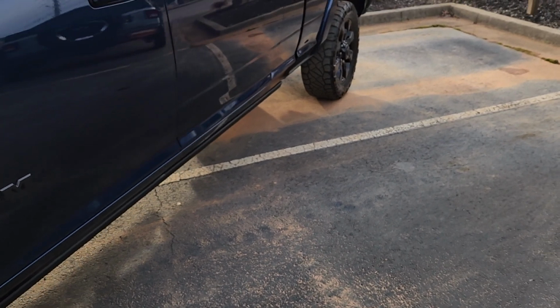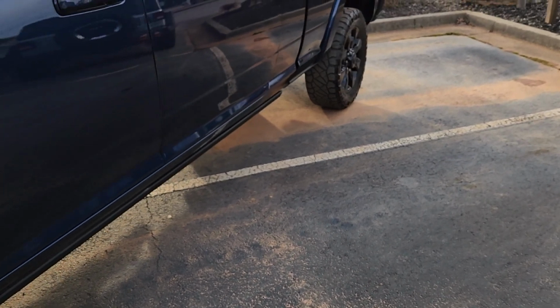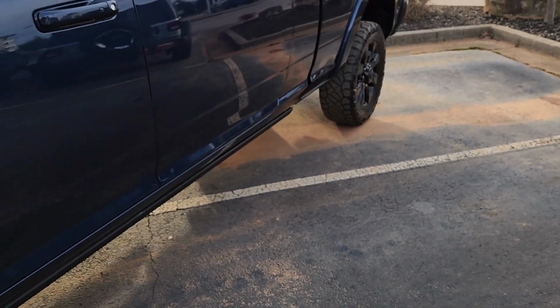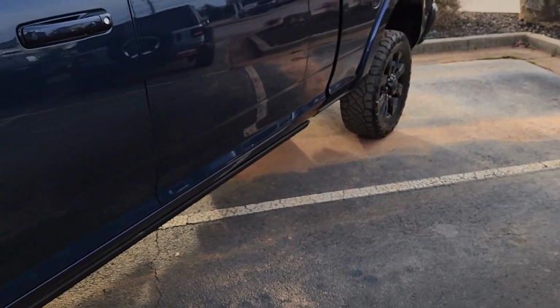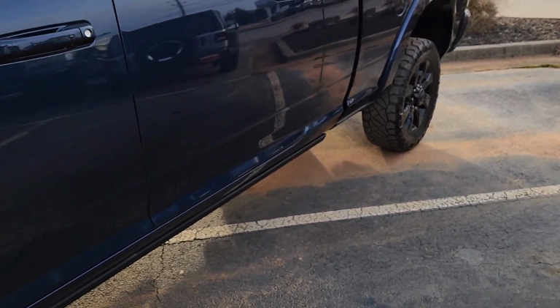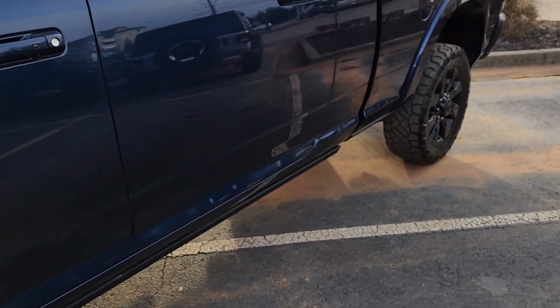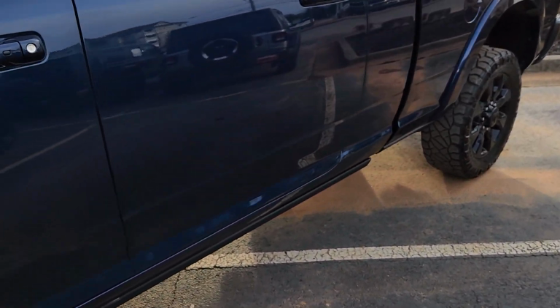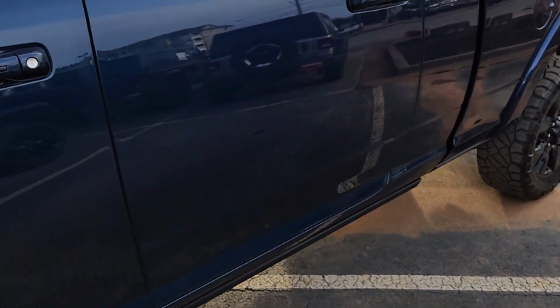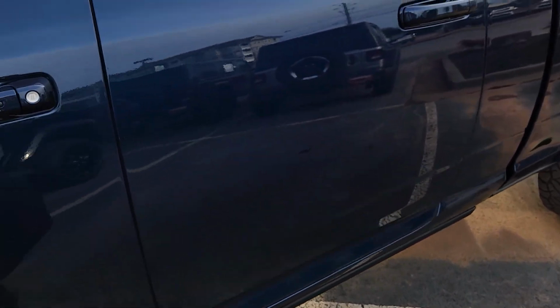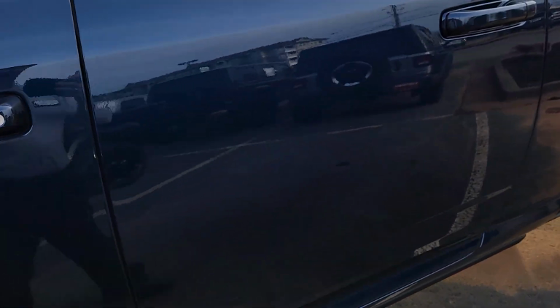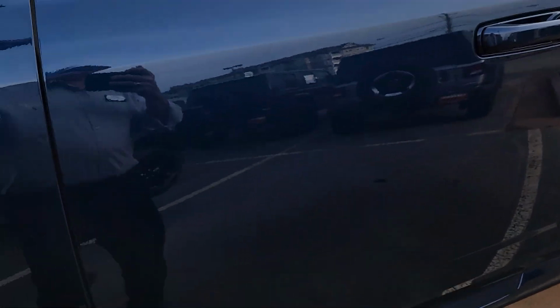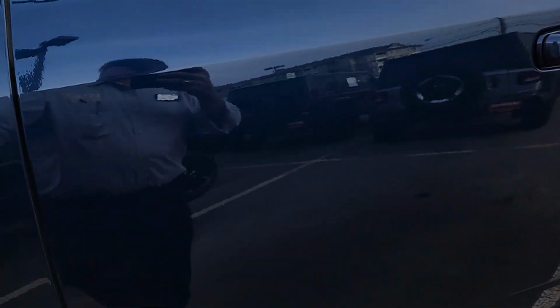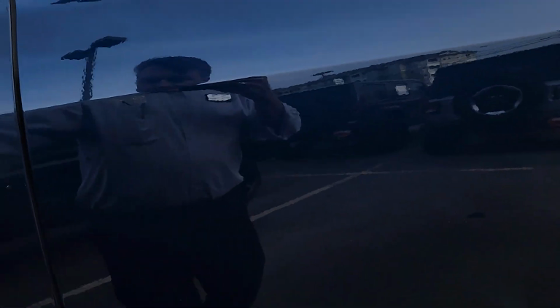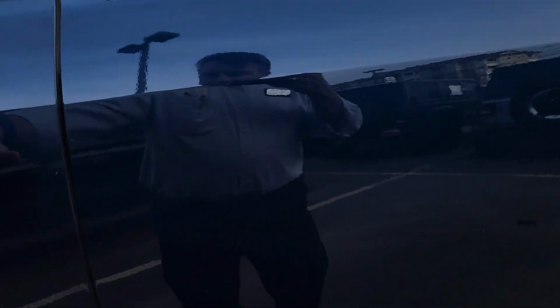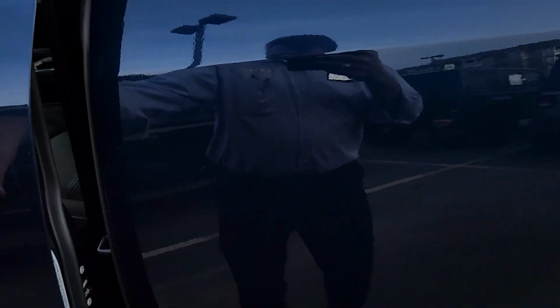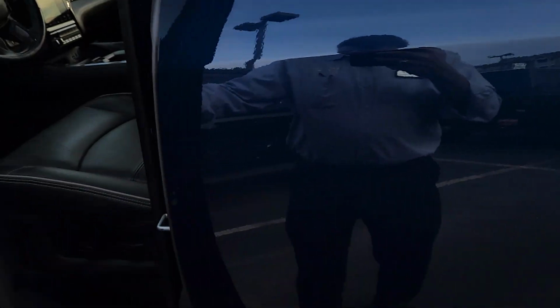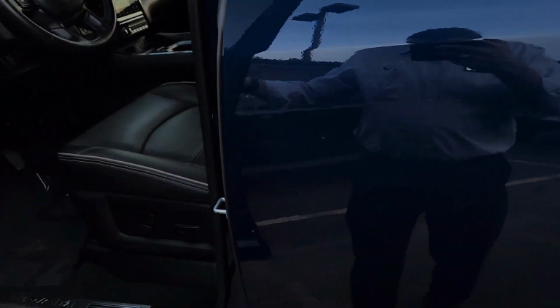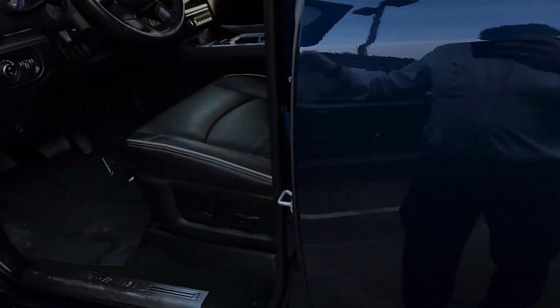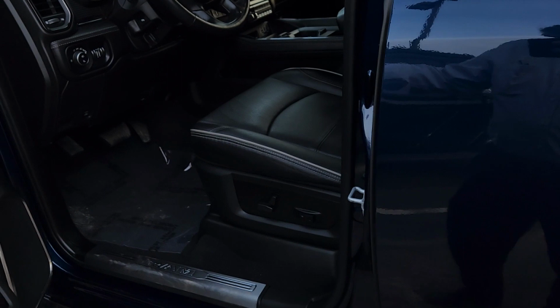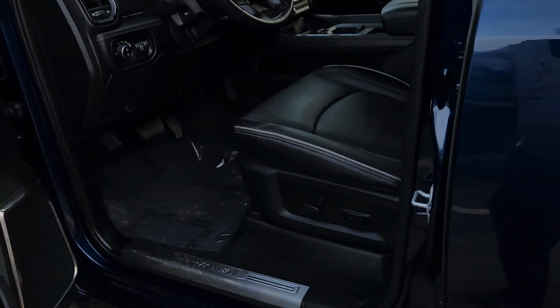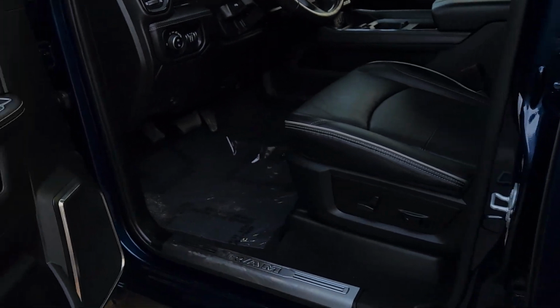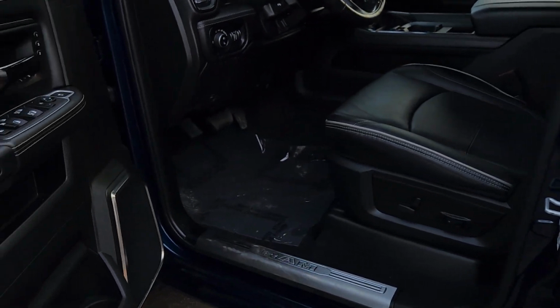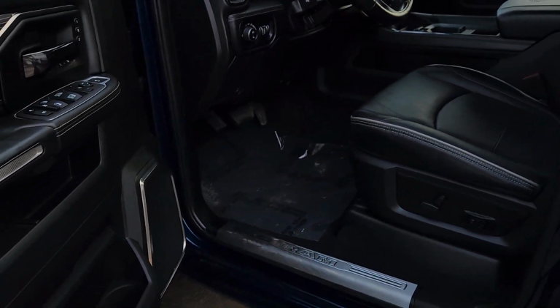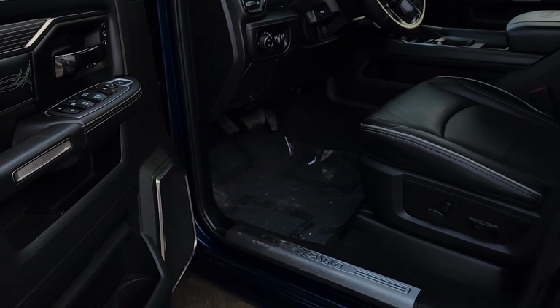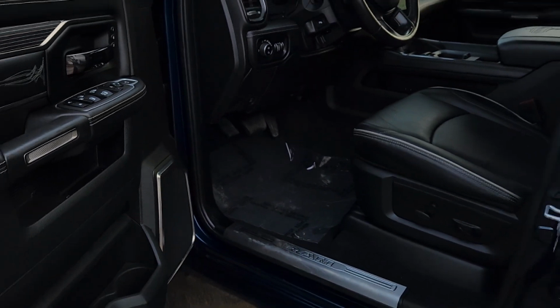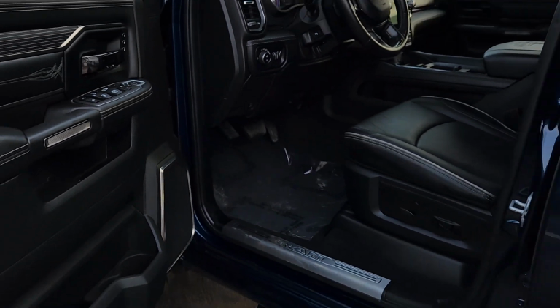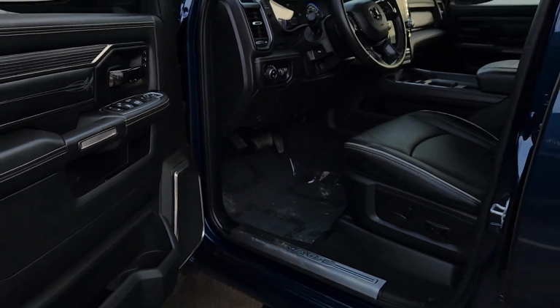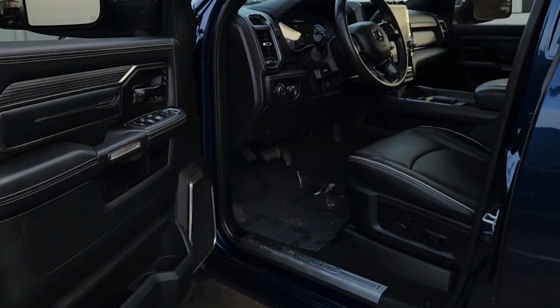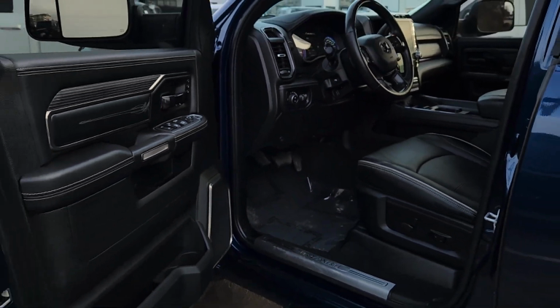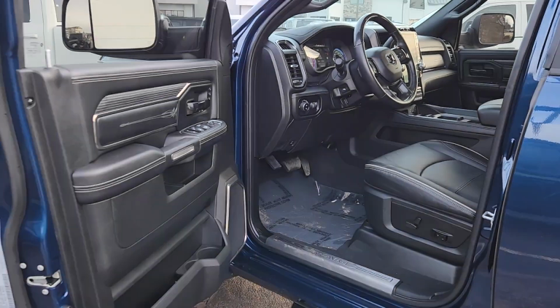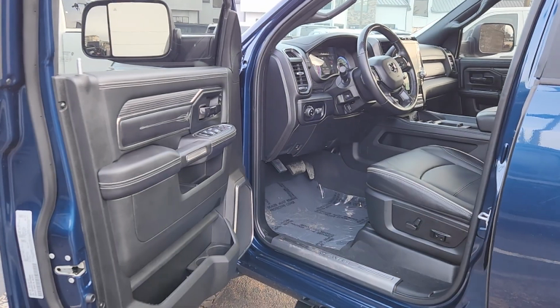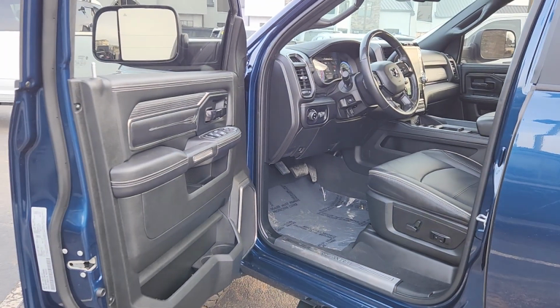This is a mega cab, and if you're not familiar with that, I can show you in another video just how much space you can get in the back of this truck.